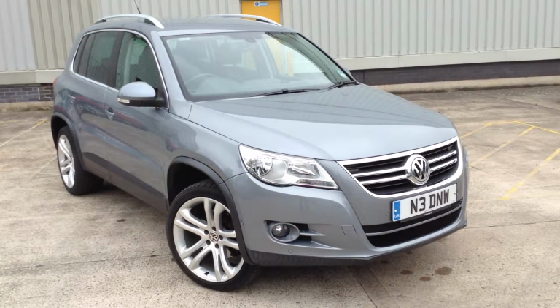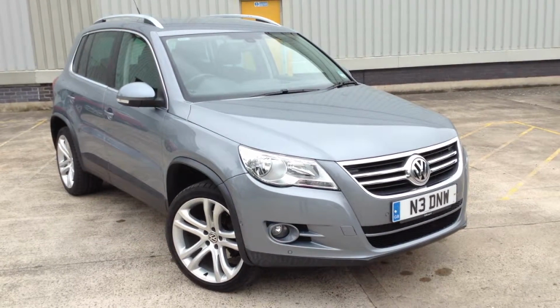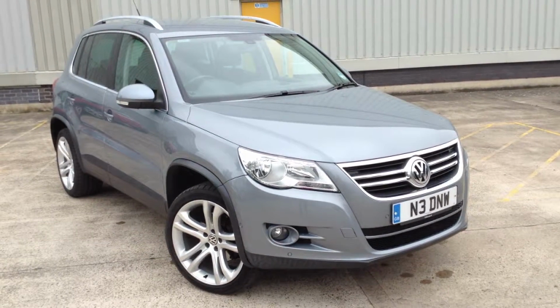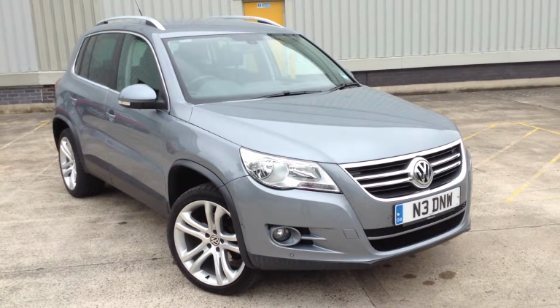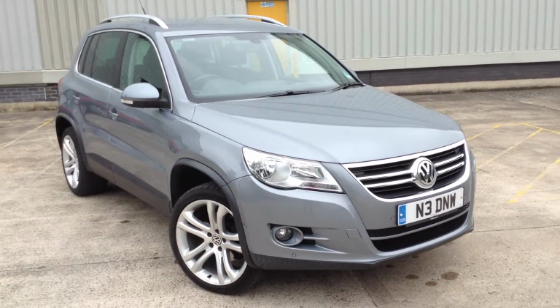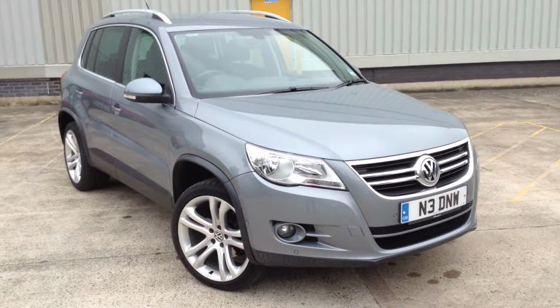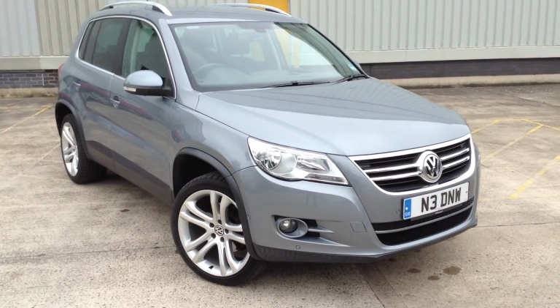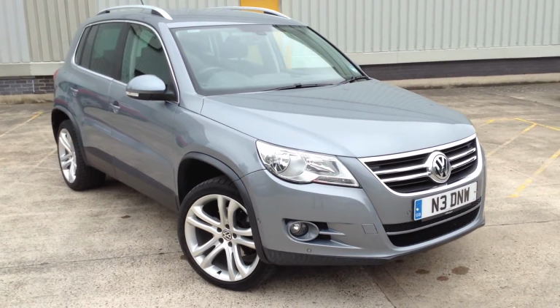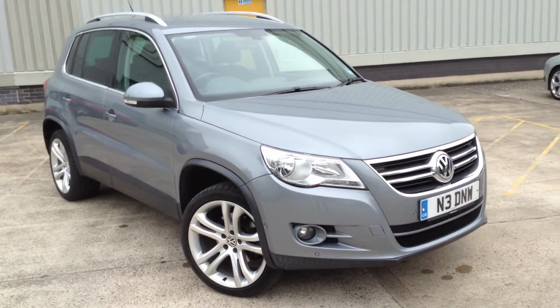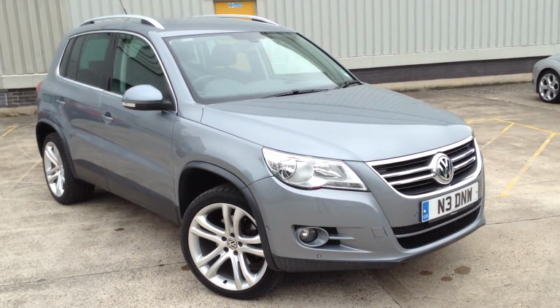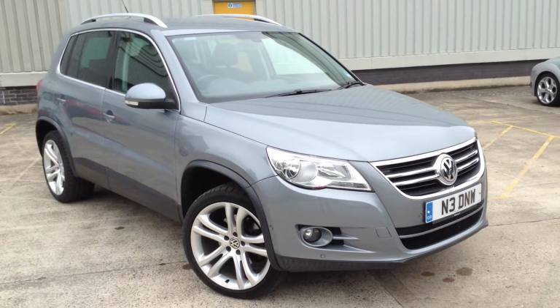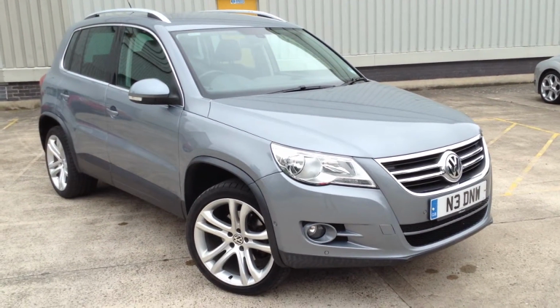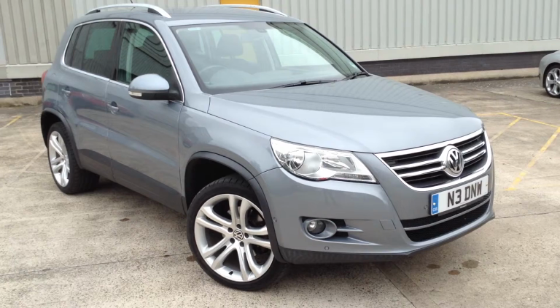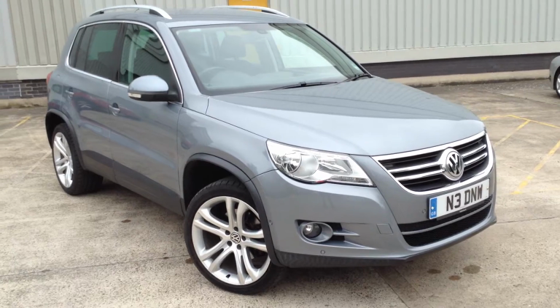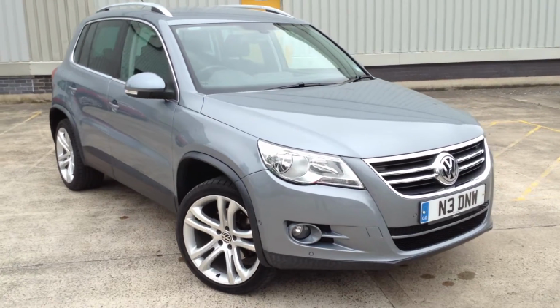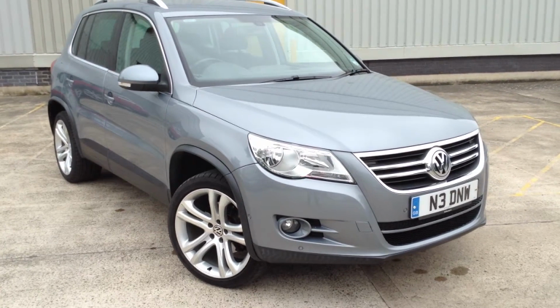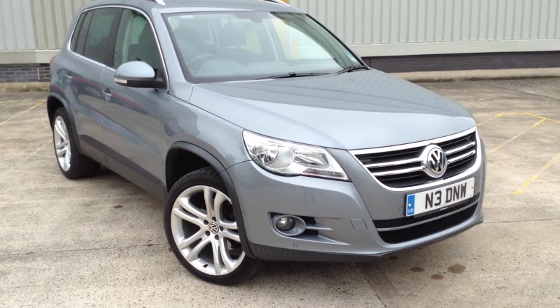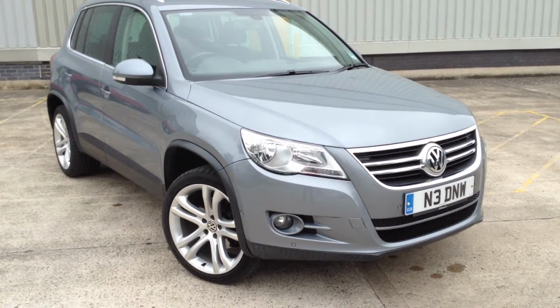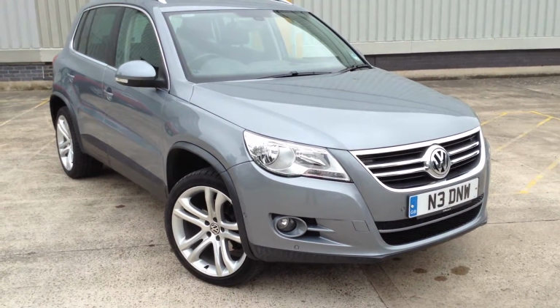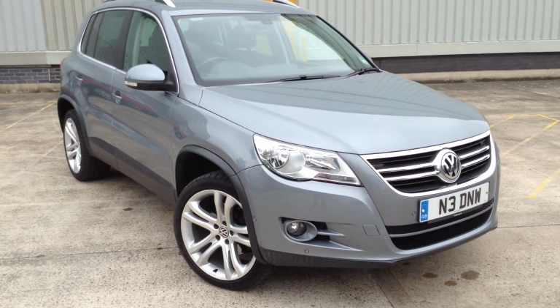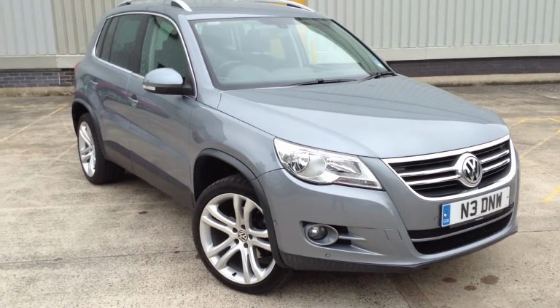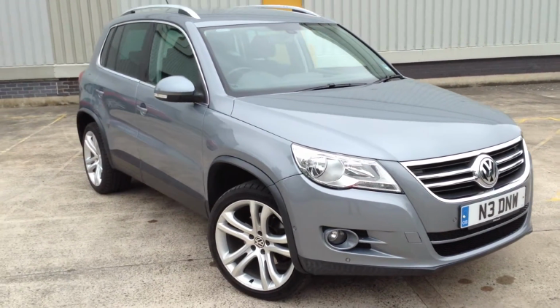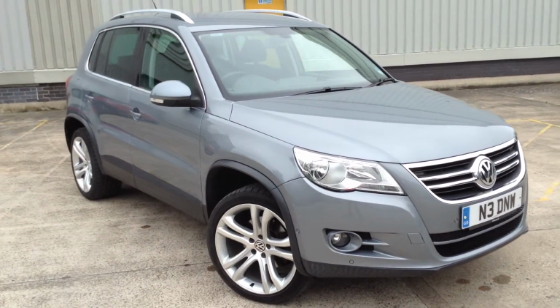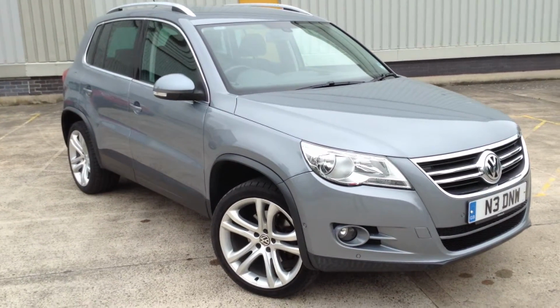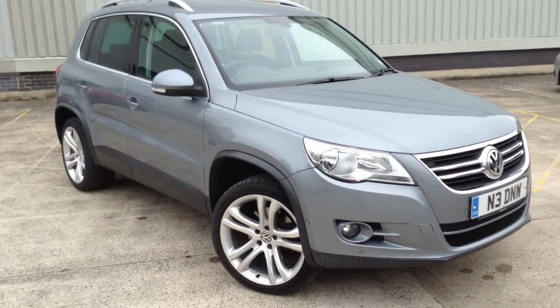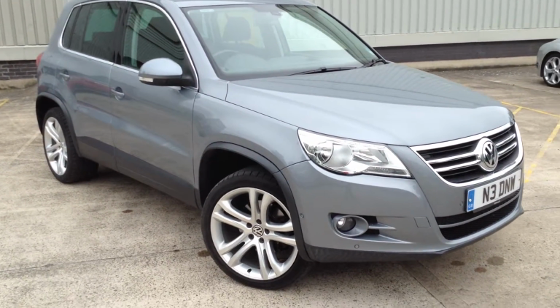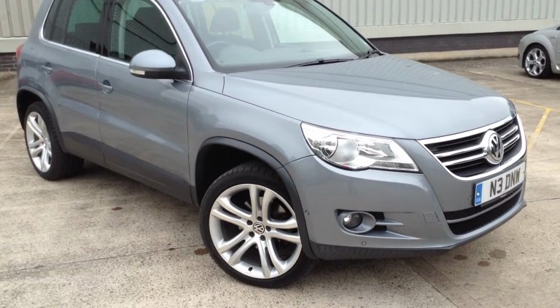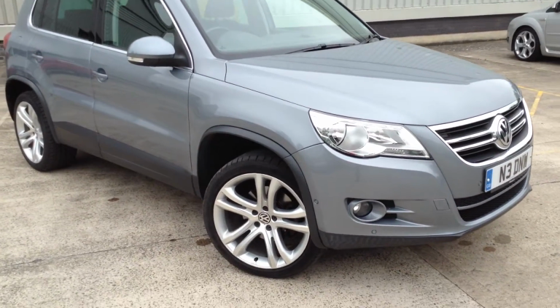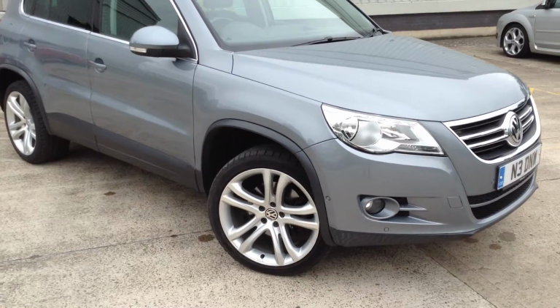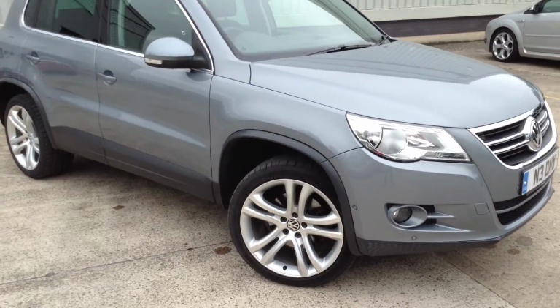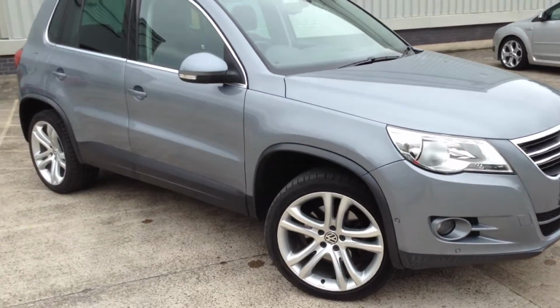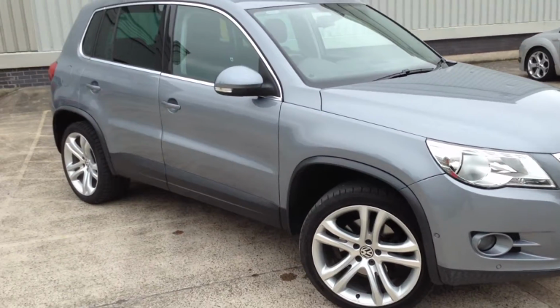Here we have a very nice looking 2010 Volkswagen Tiguan Sport TDI in grey. As you'll see throughout the video, this car is in a lovely condition. It's clearly been taken care of.